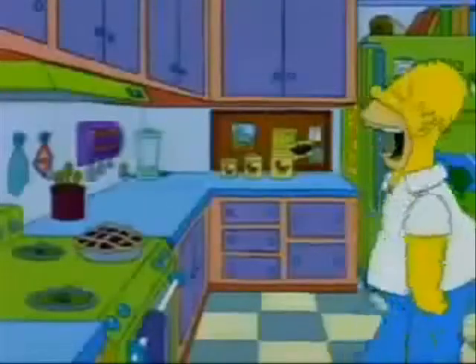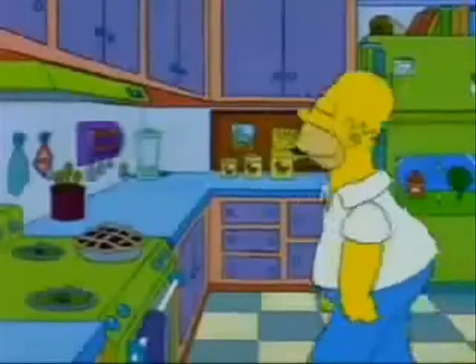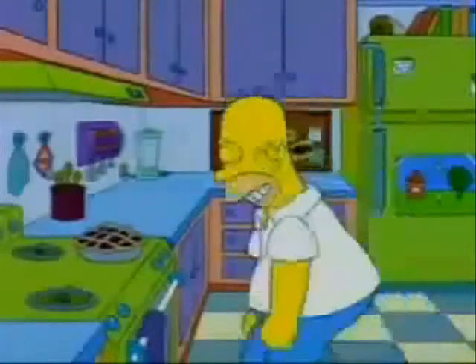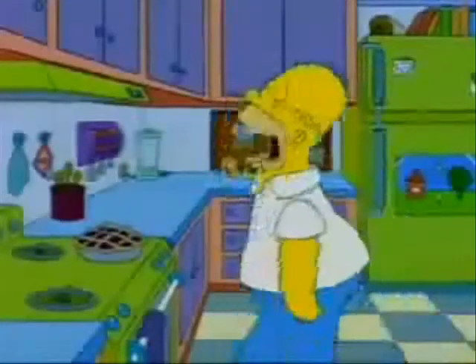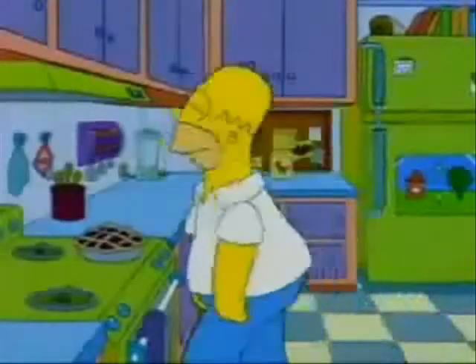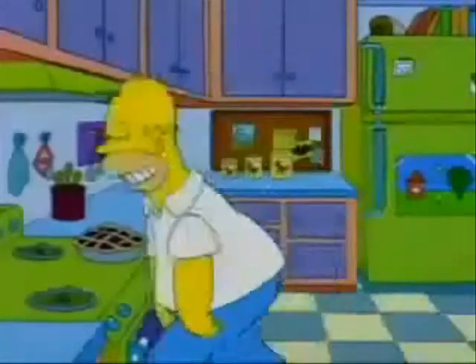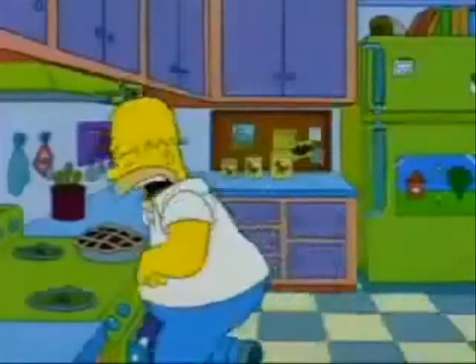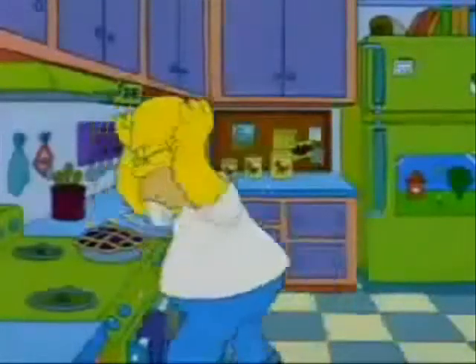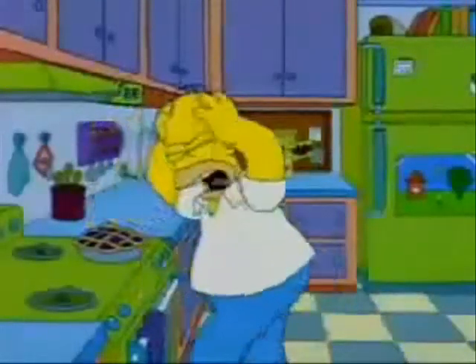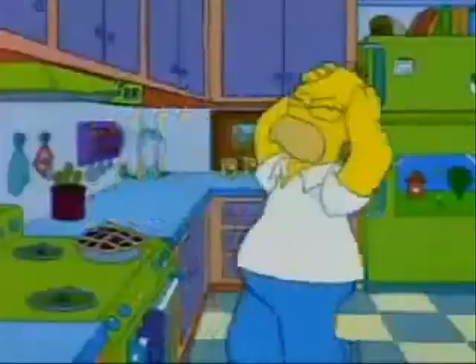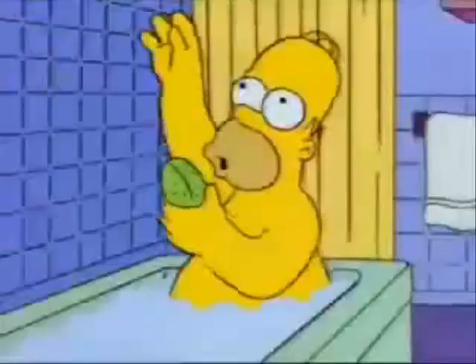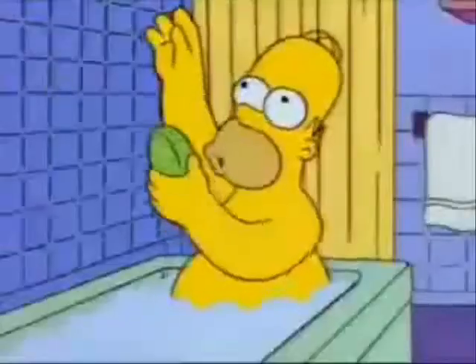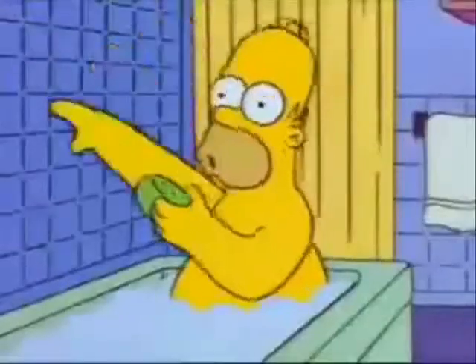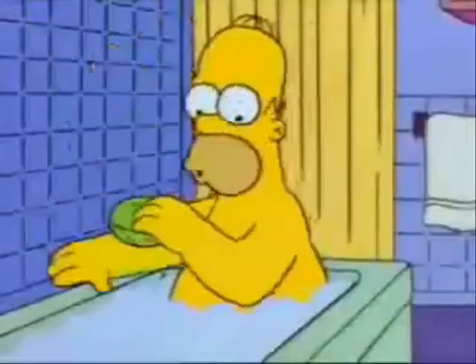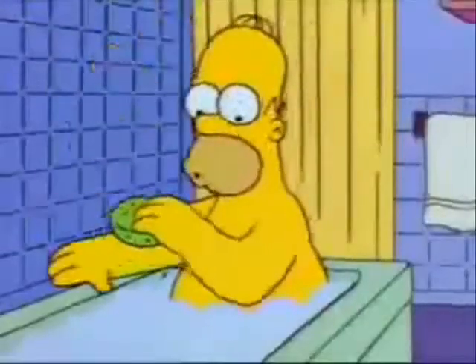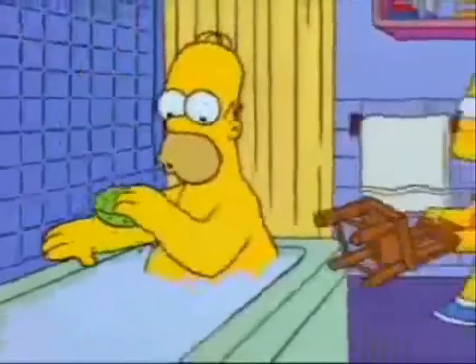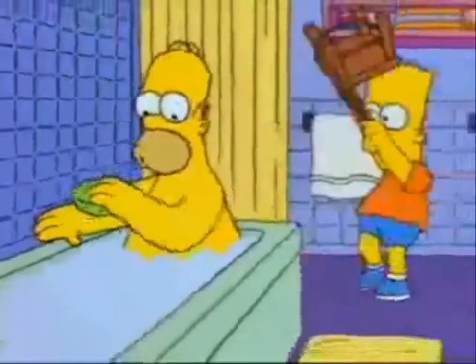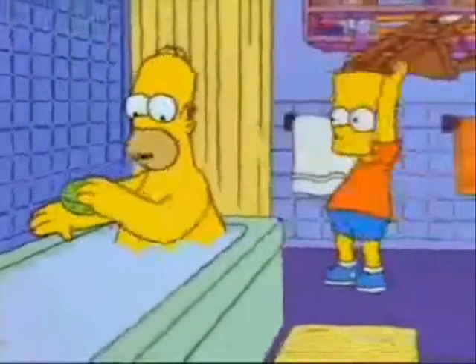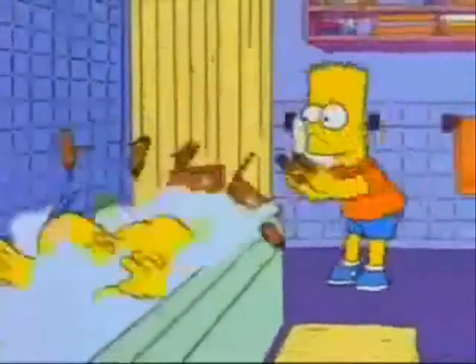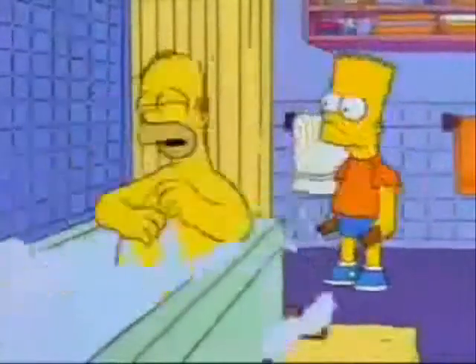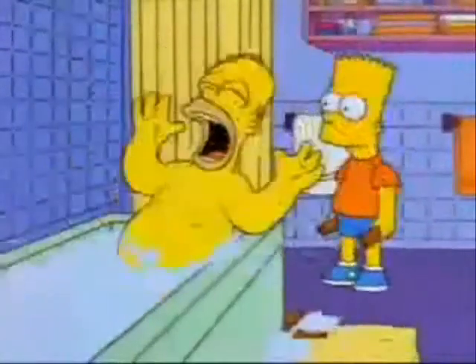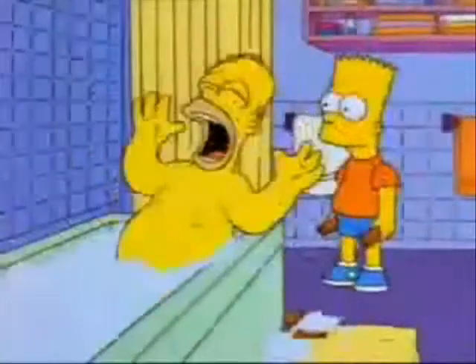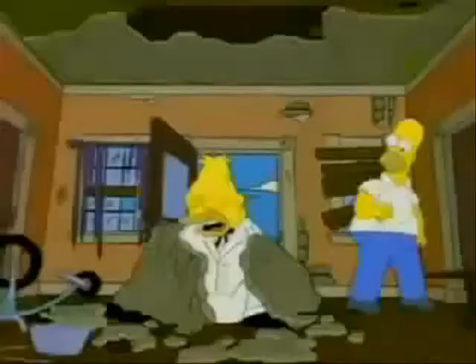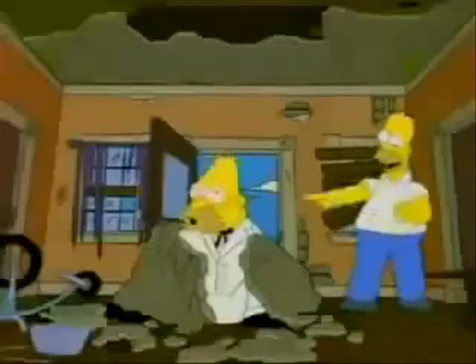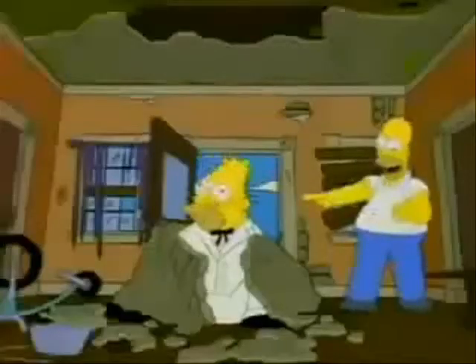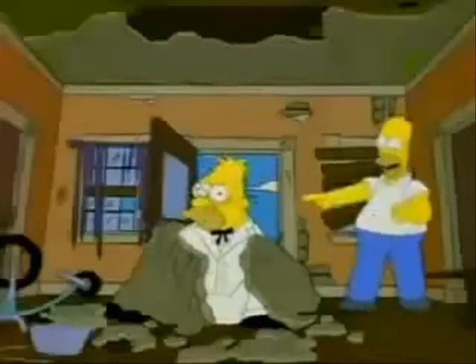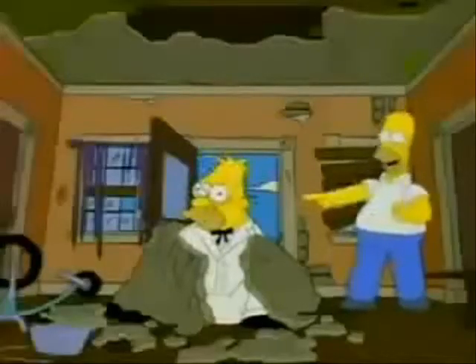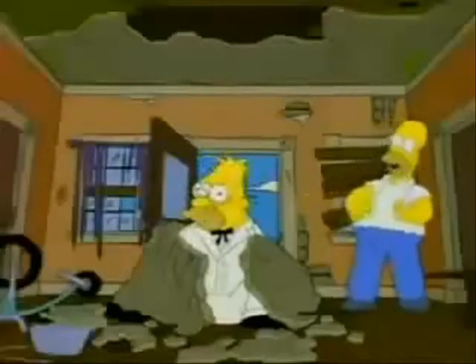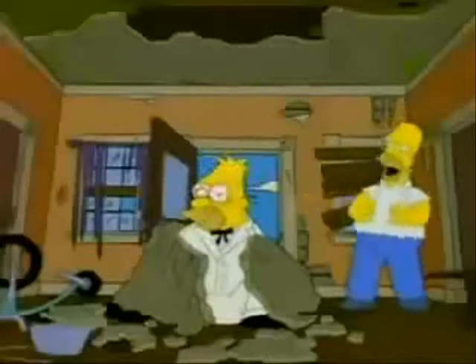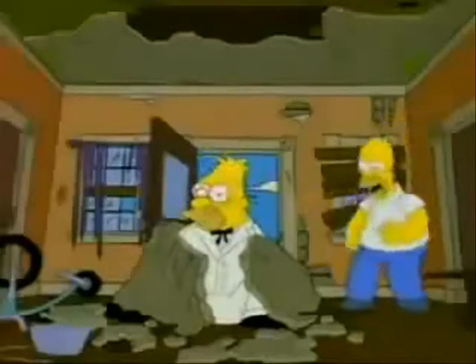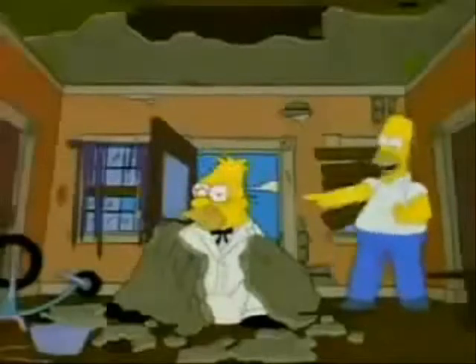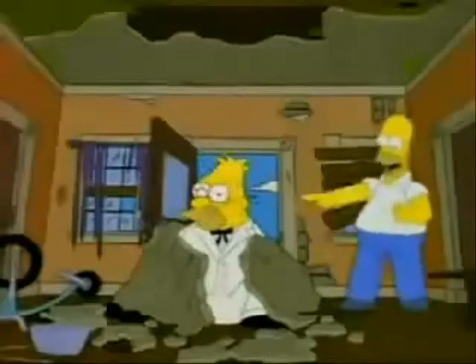Crude, overweight, lazy and clumsy, but also fiercely devoted to his family, Homer has become one of the most famous comic creations in television history.